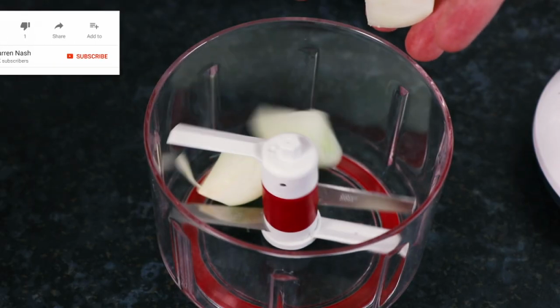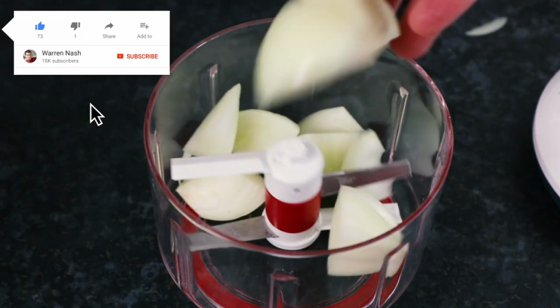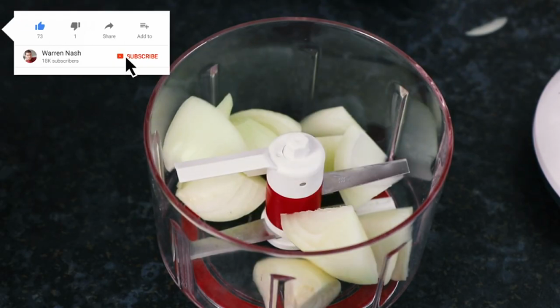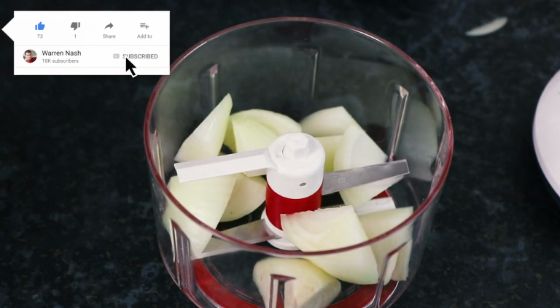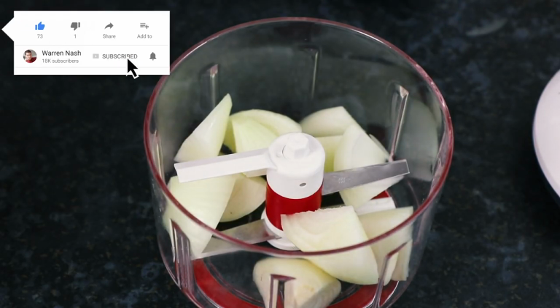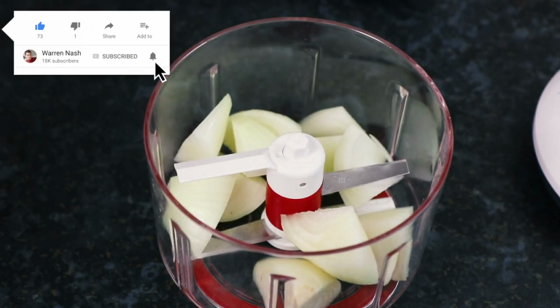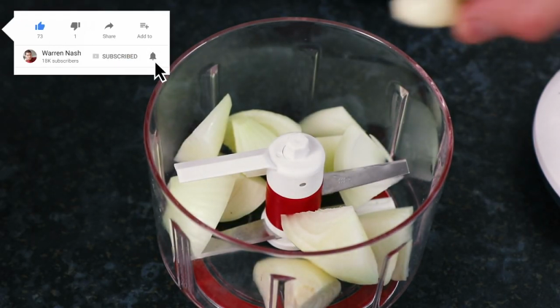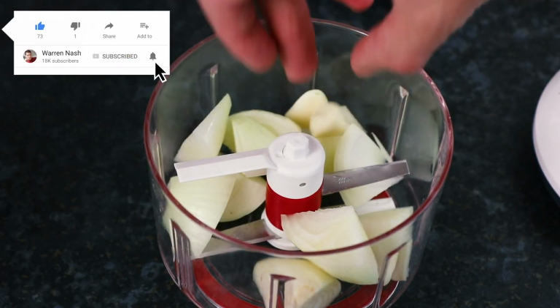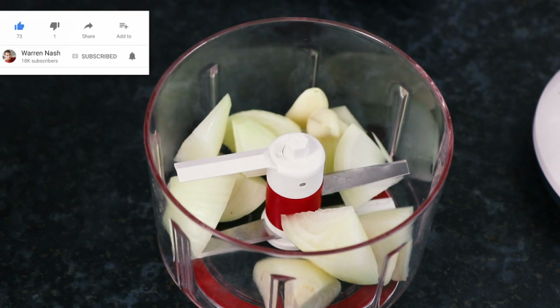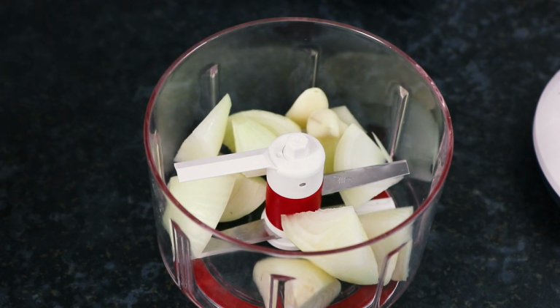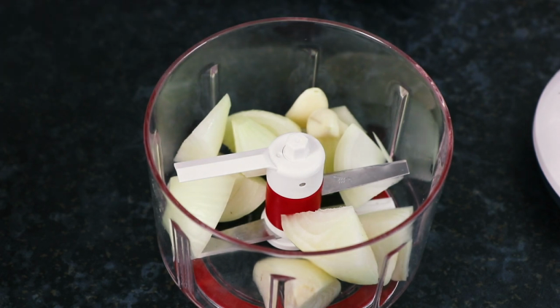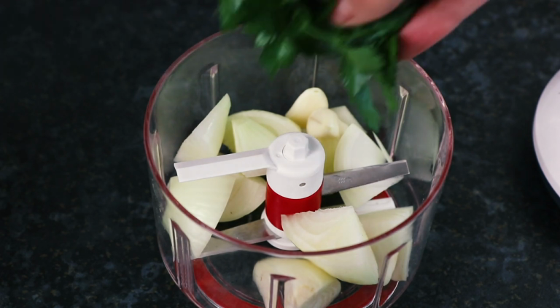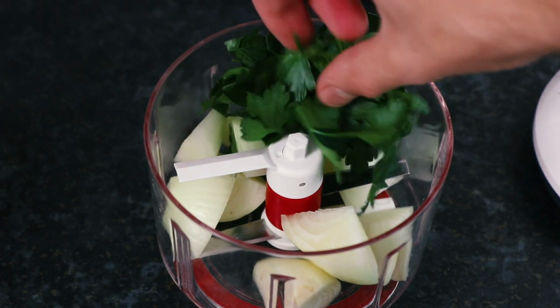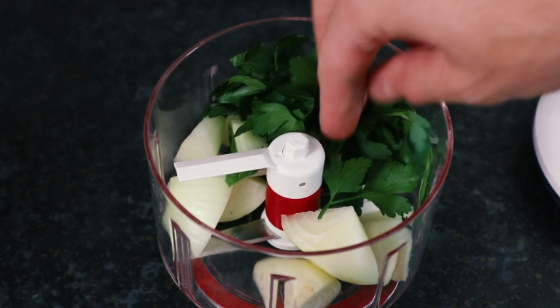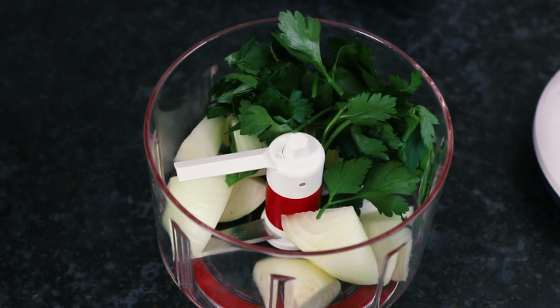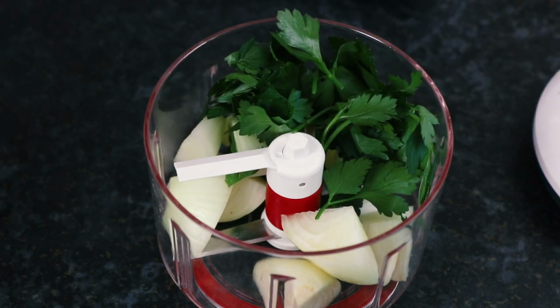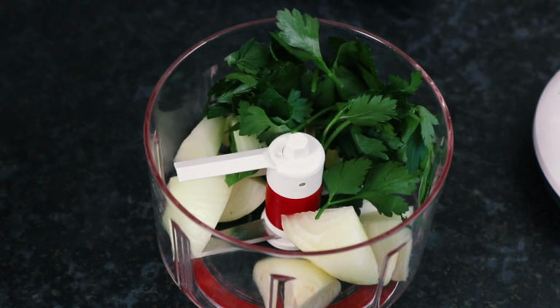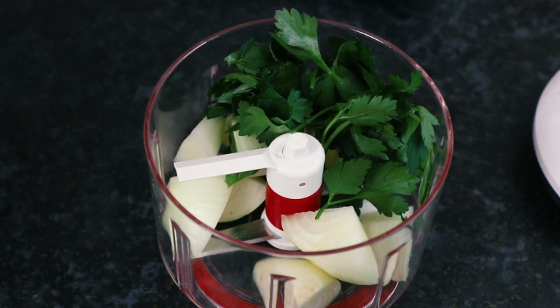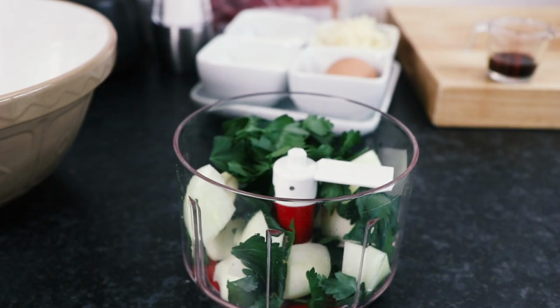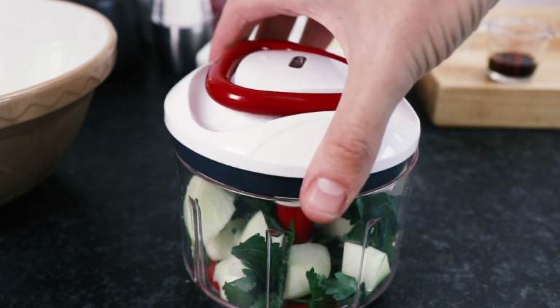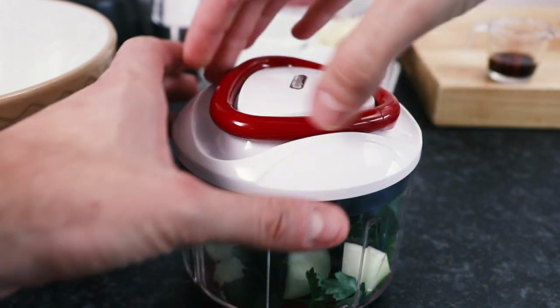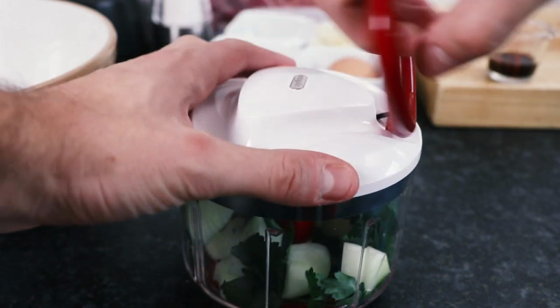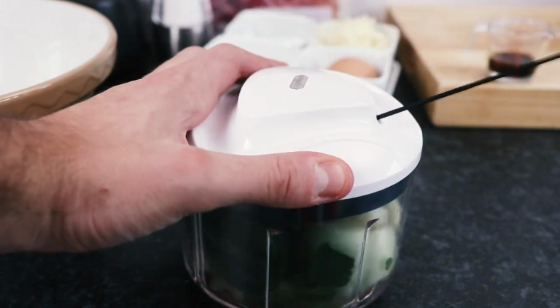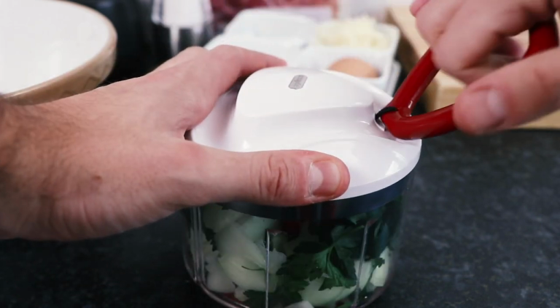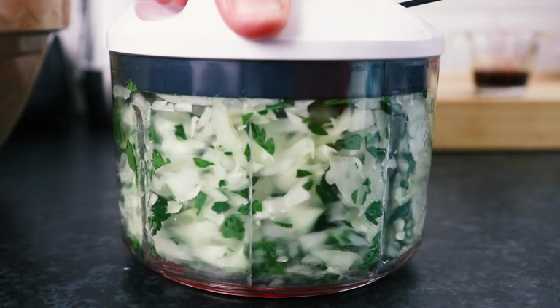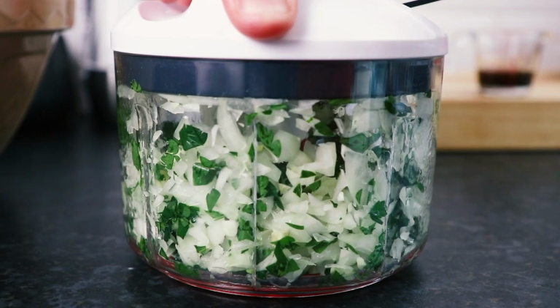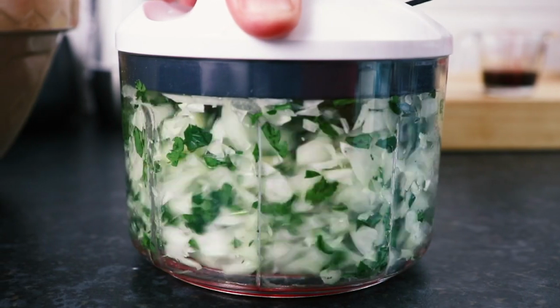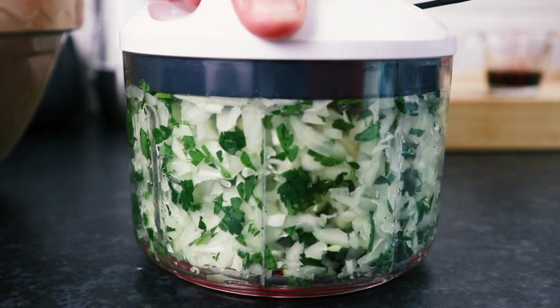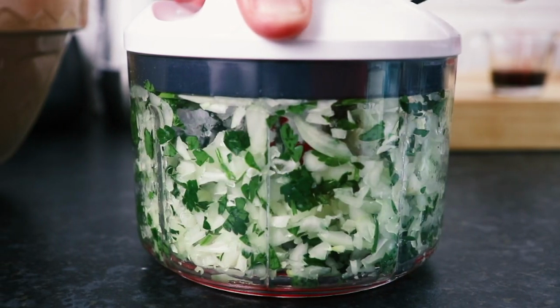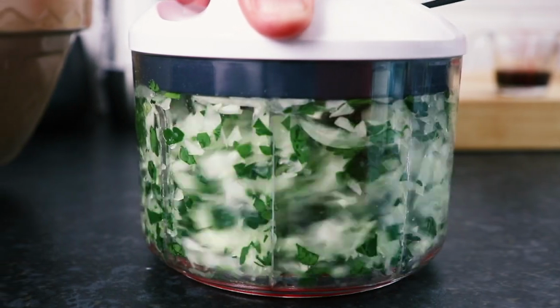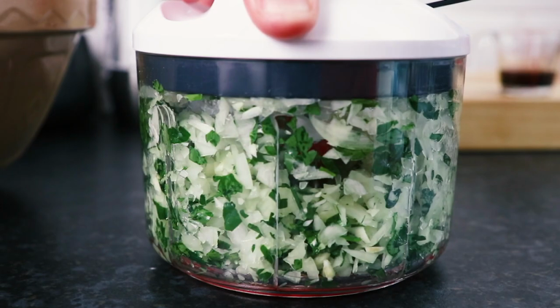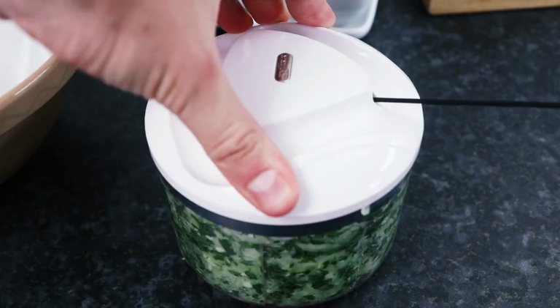To begin with, take an onion, slice the ends off, slice in half and peel, then take two peeled garlic cloves. Also take a handful of washed parsley, then finely chop these ingredients using either a mini food processor or a sharp knife.